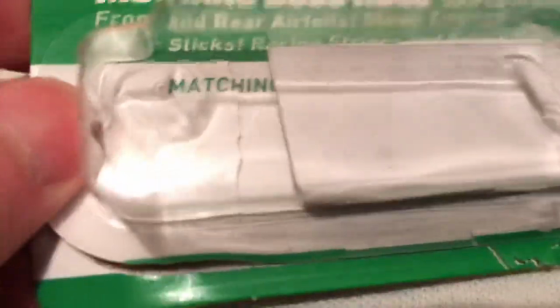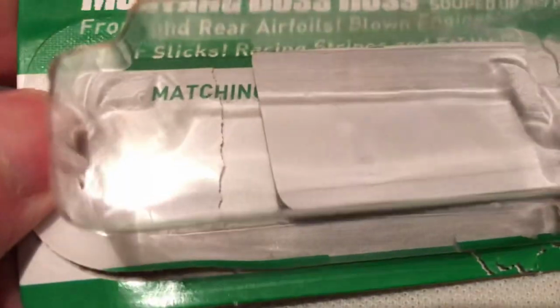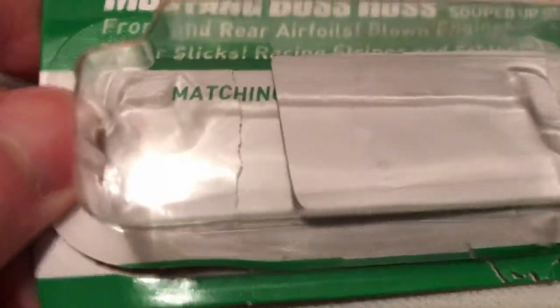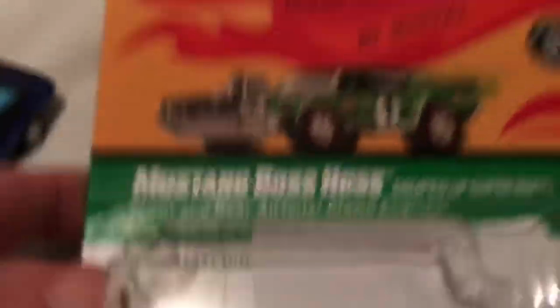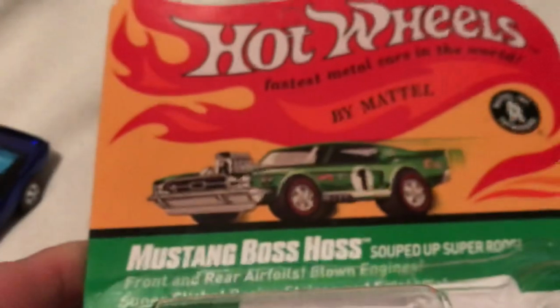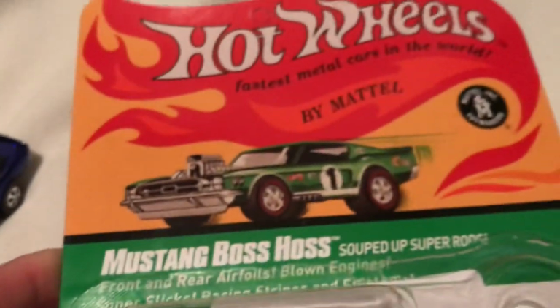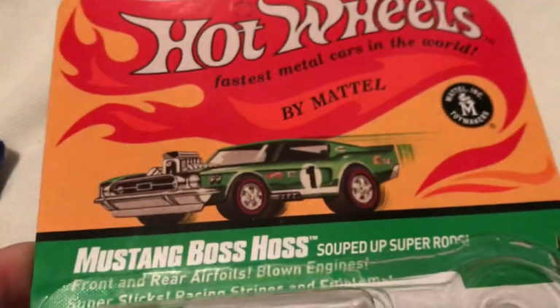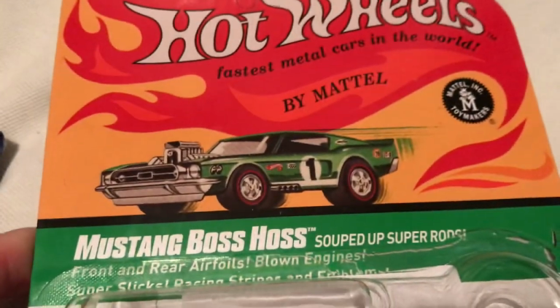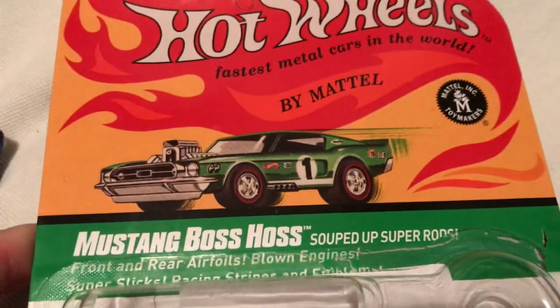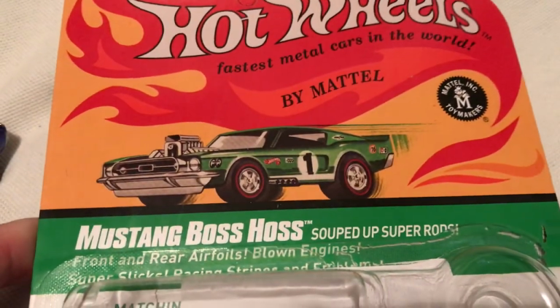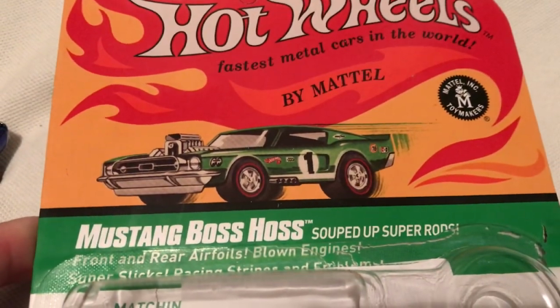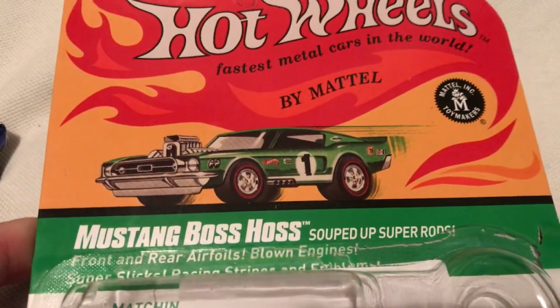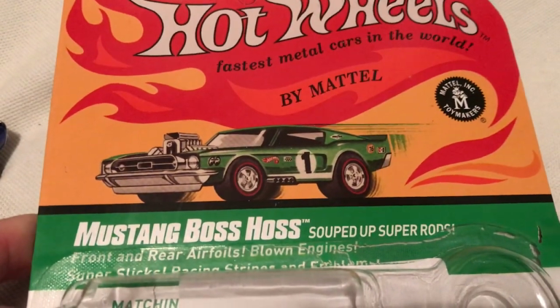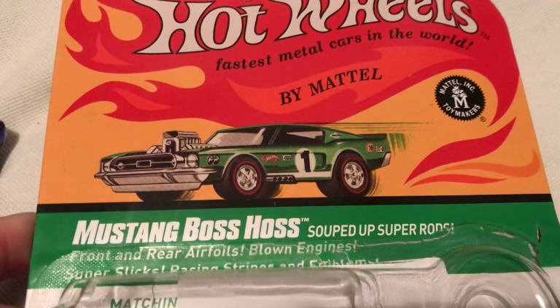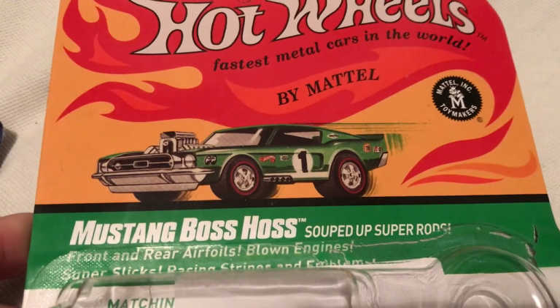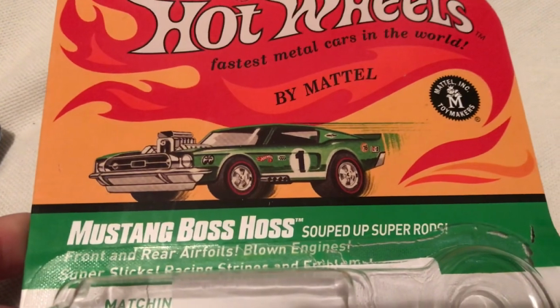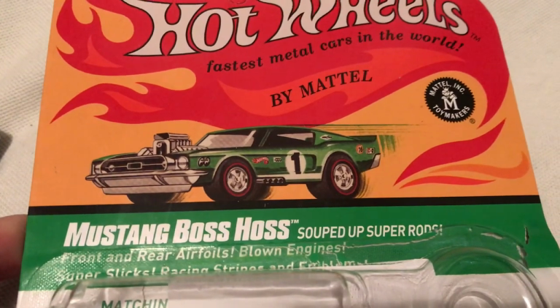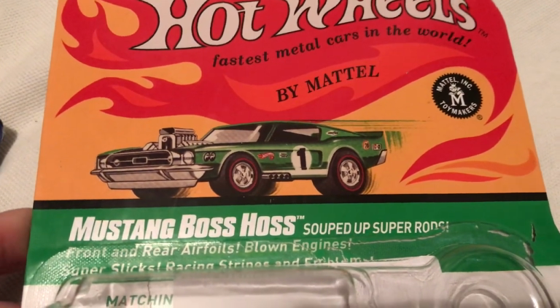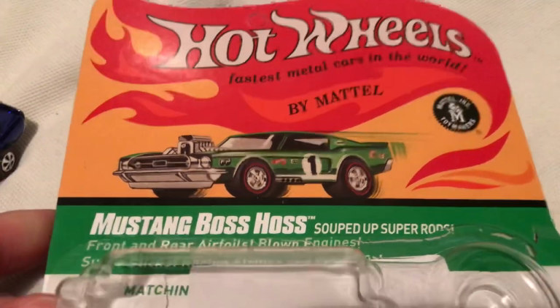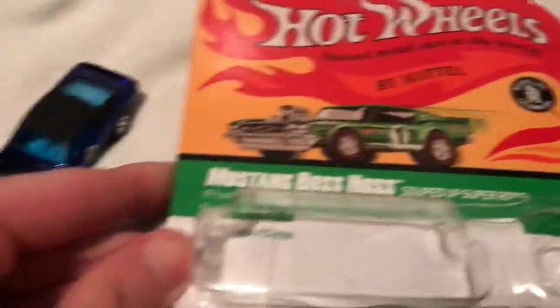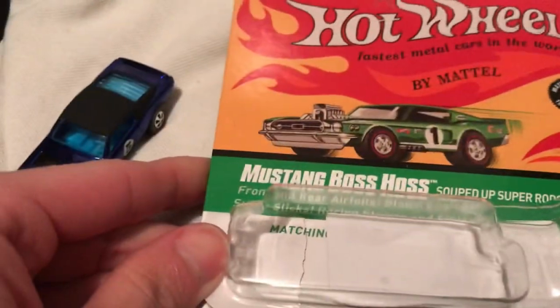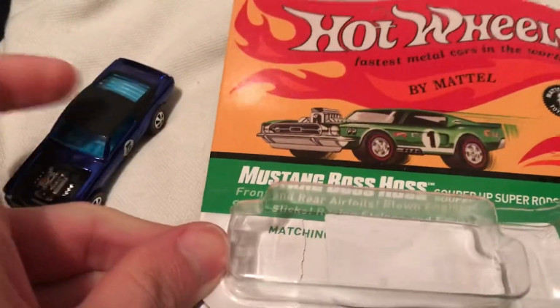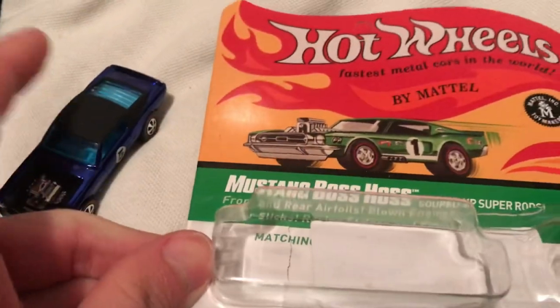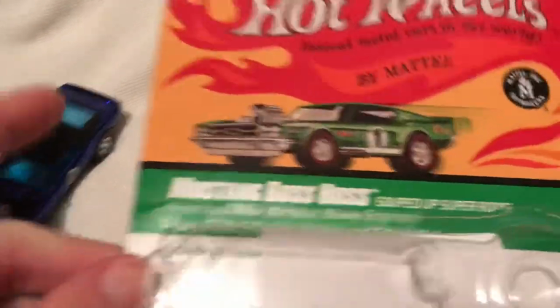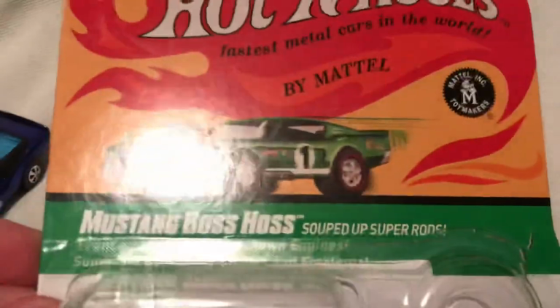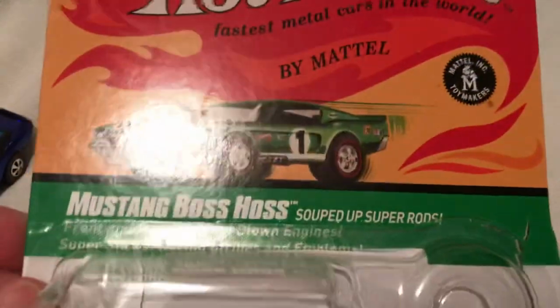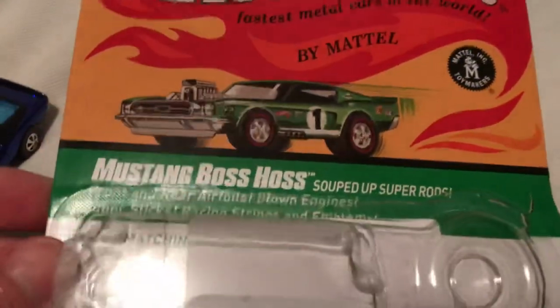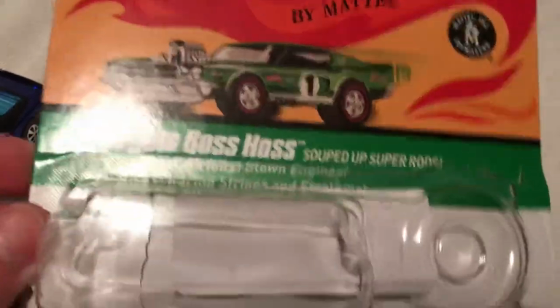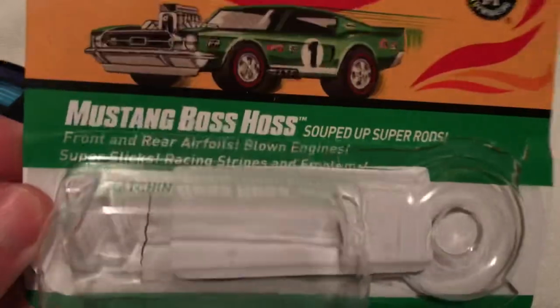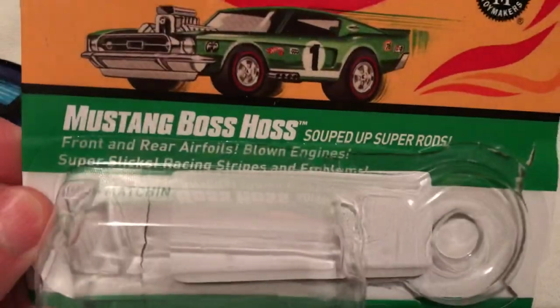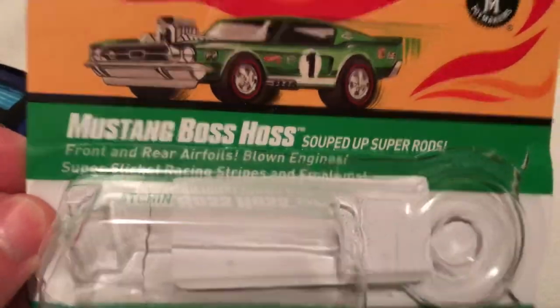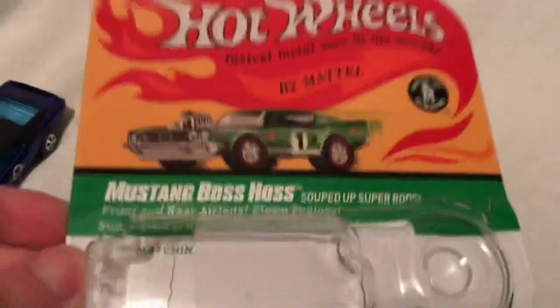Here's the card art. It's pretty sweet. I've got the green version of the Boss Hoss as opposed to the blue version, which actually comes in. But anyways, there it is.